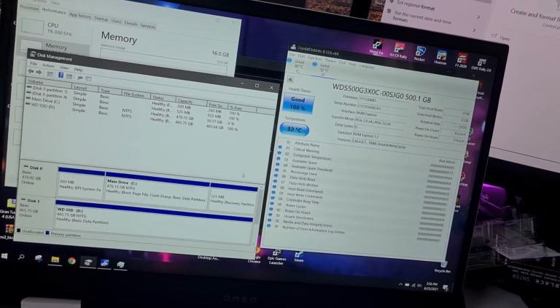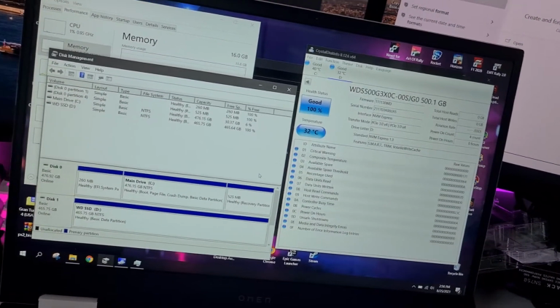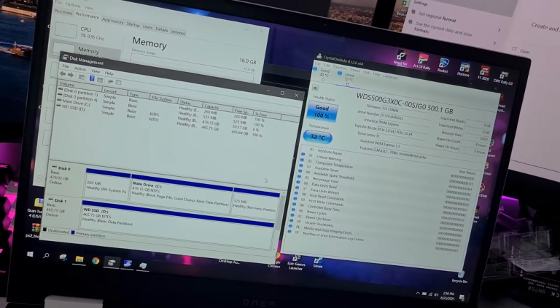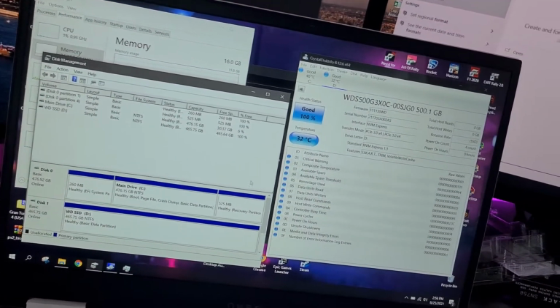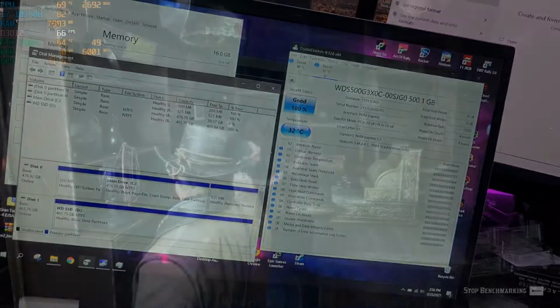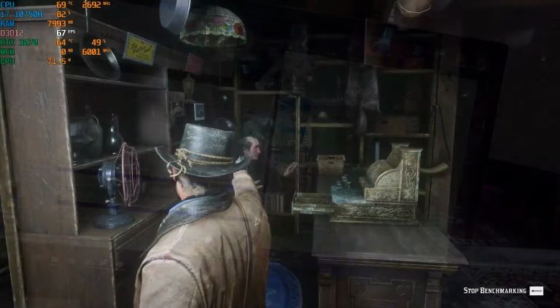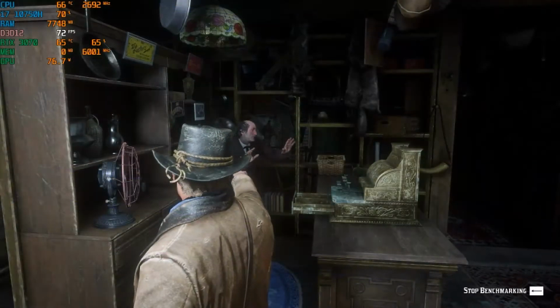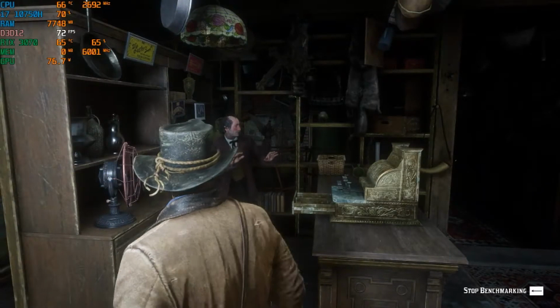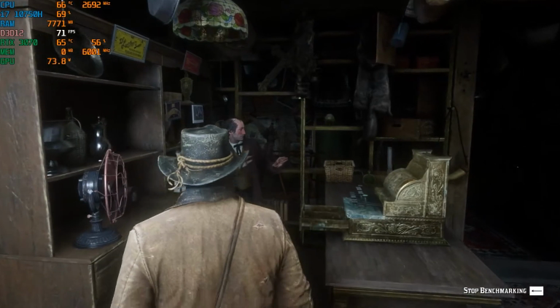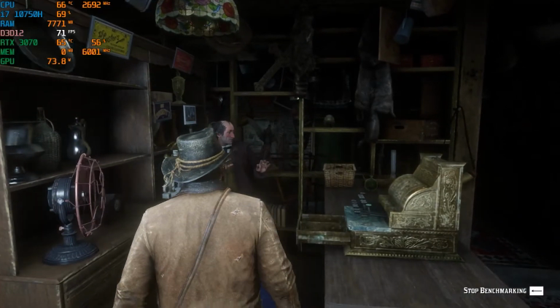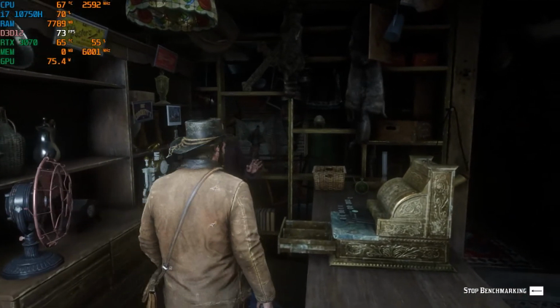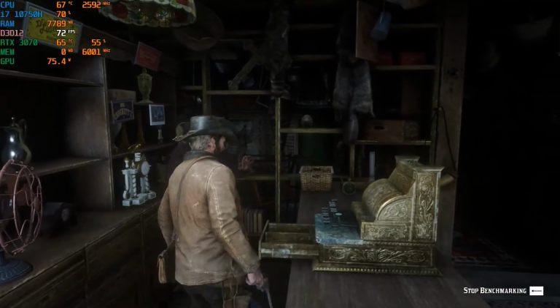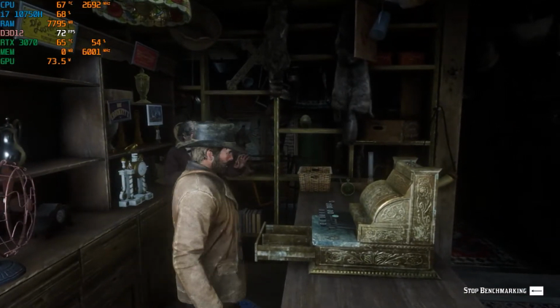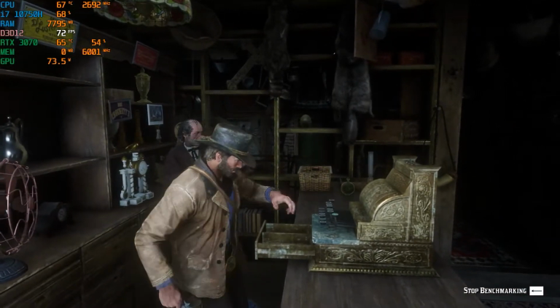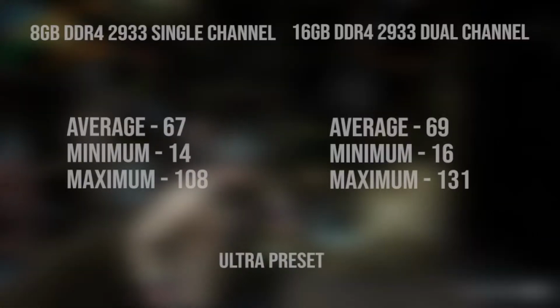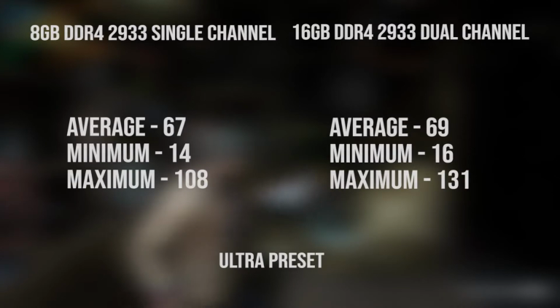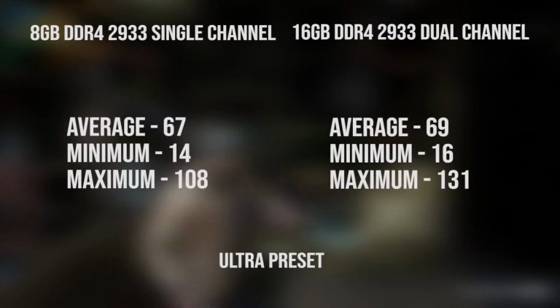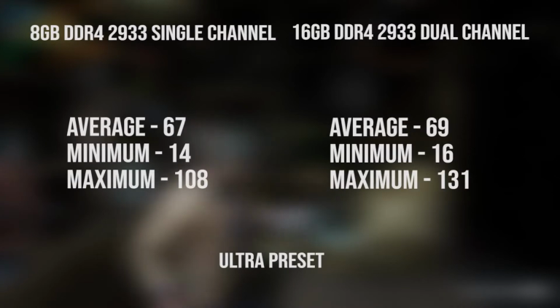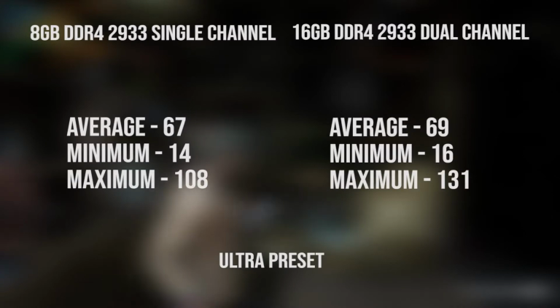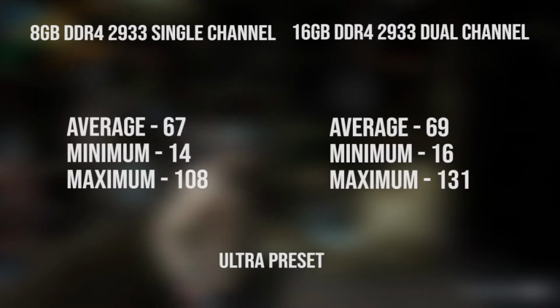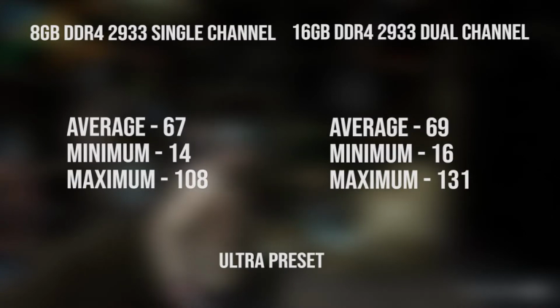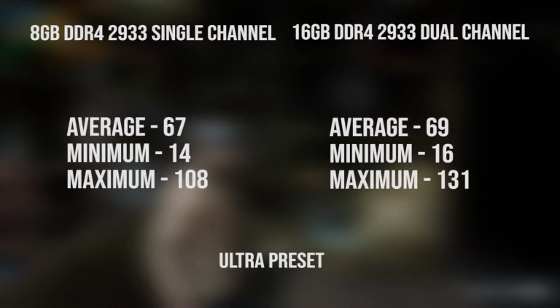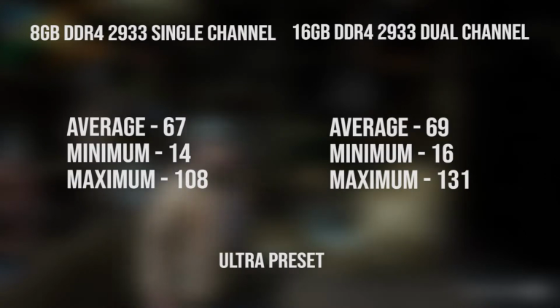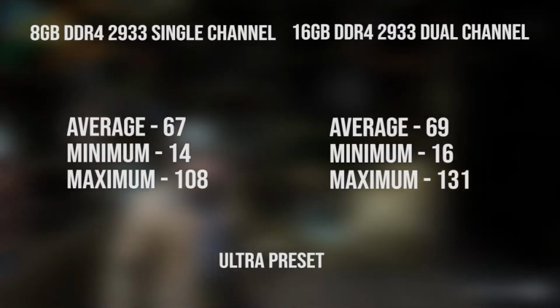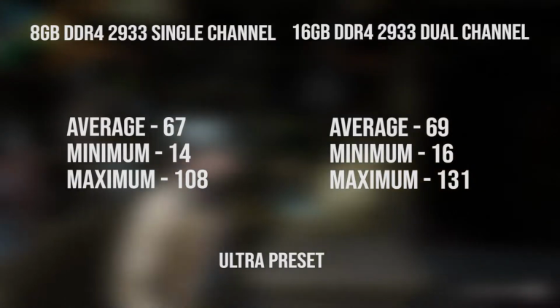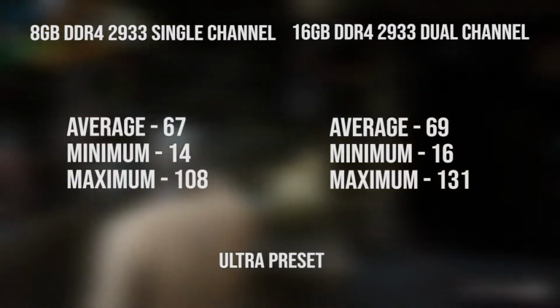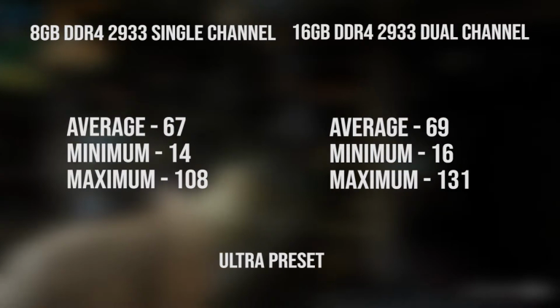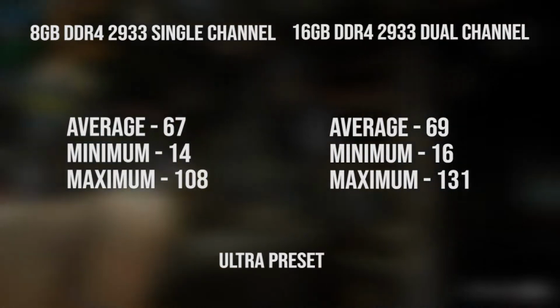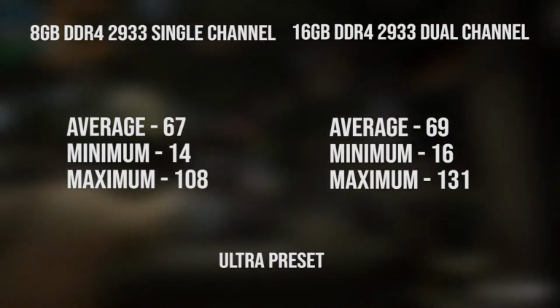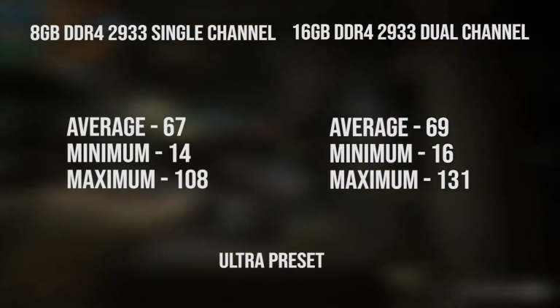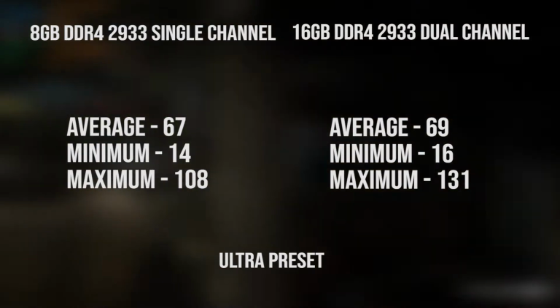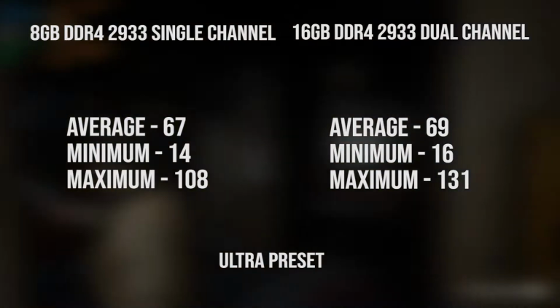Starting off with Red Dead Redemption 2 with the maximum settings preset — there's not much of an FPS difference in the higher settings, only around 2 FPS difference in the average and minimums, though the maximum FPS is a whole lot more.